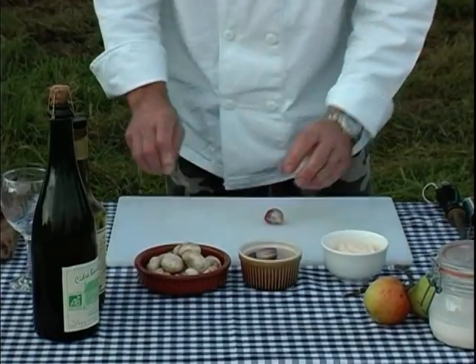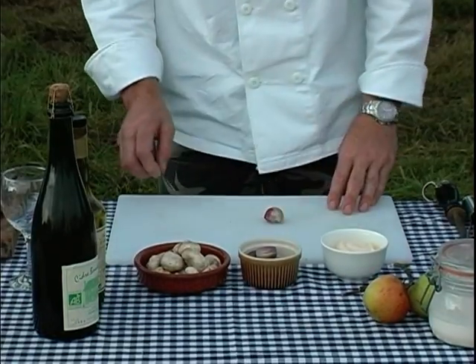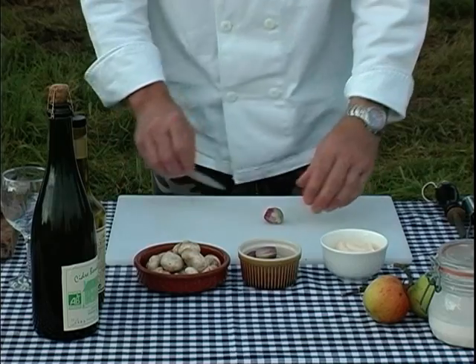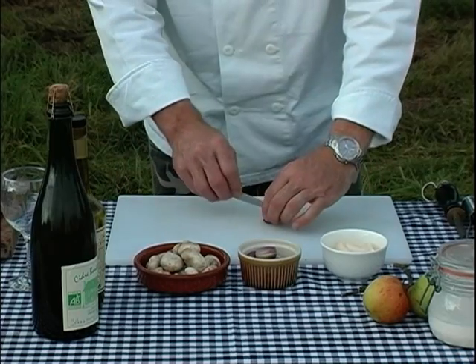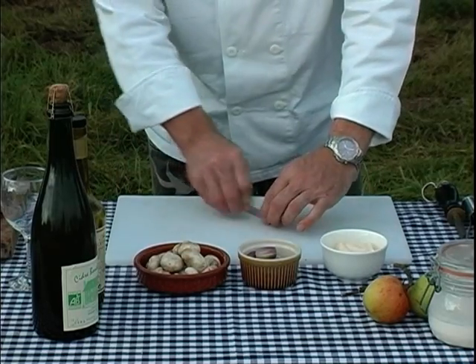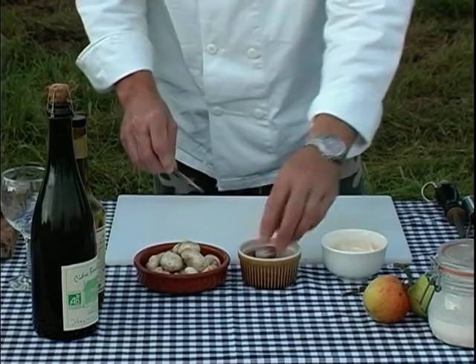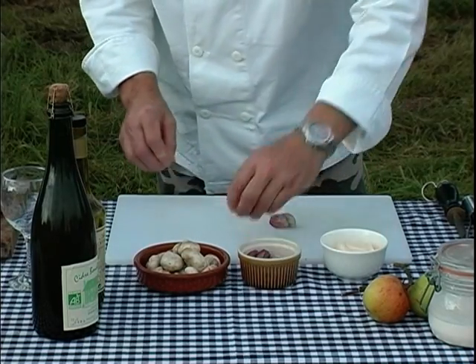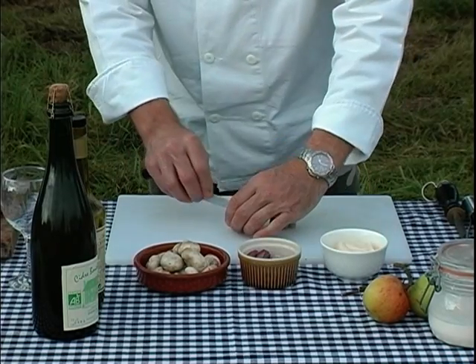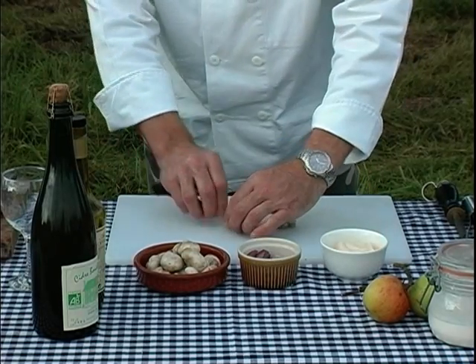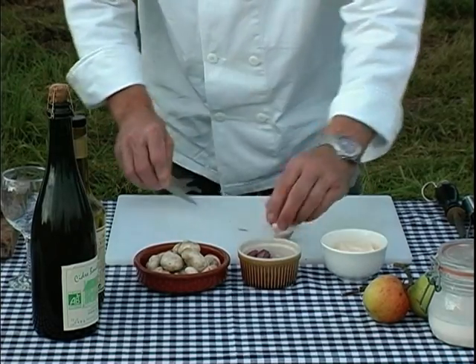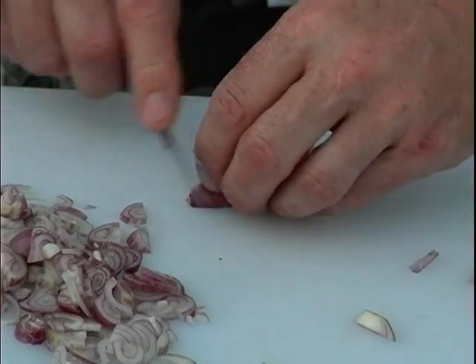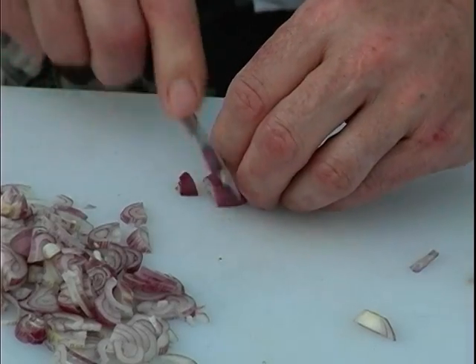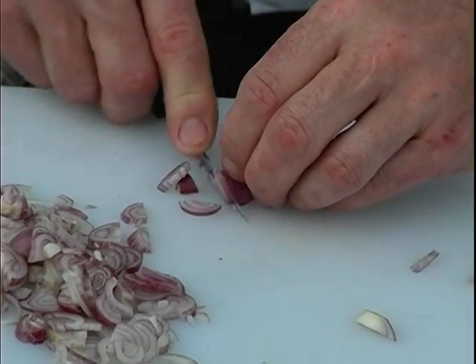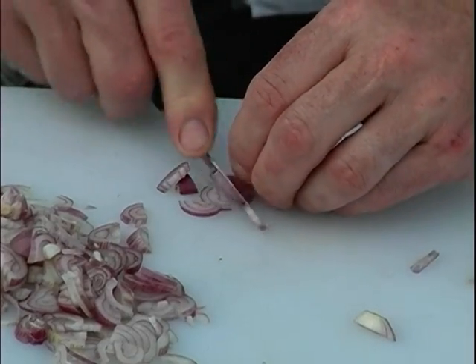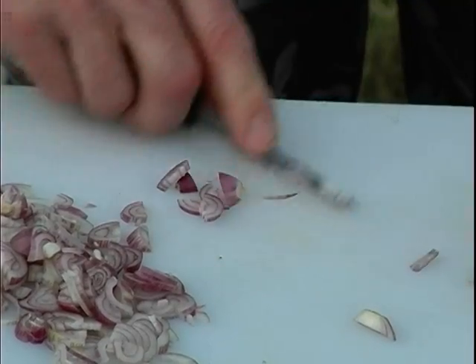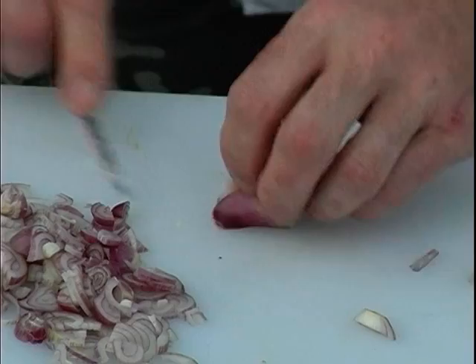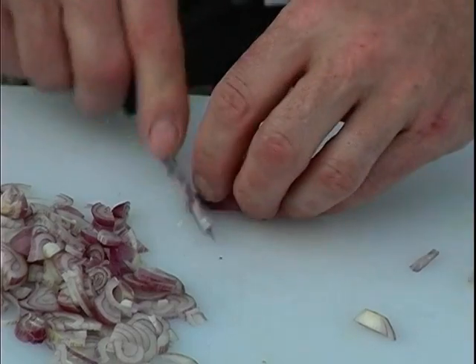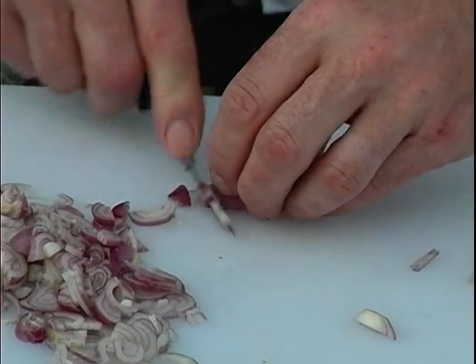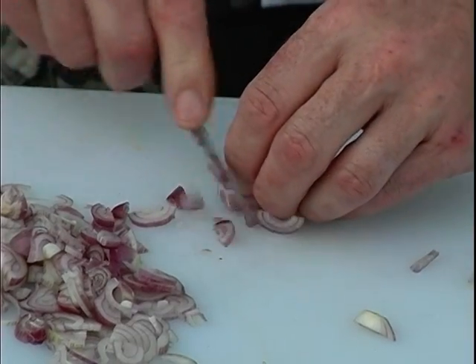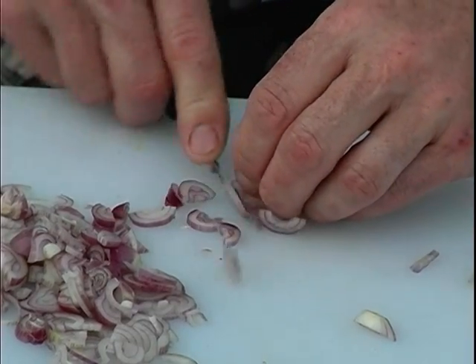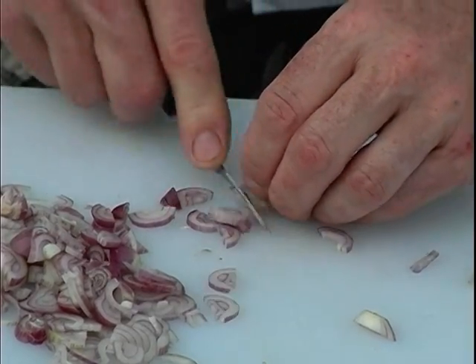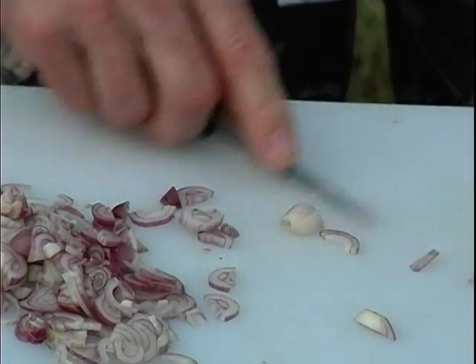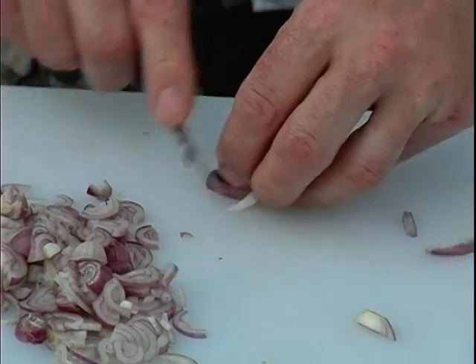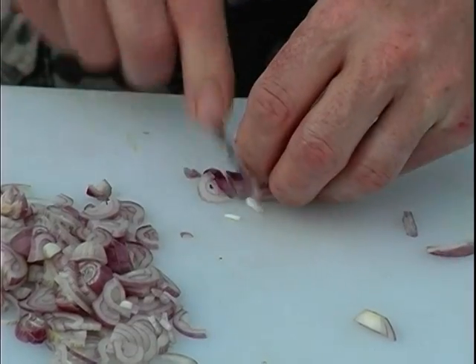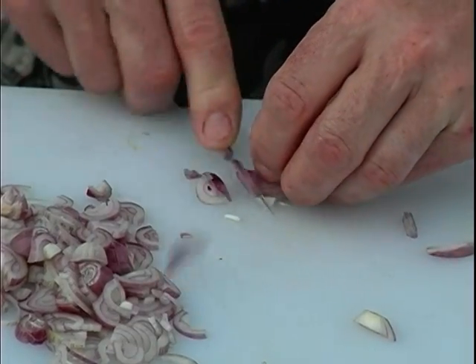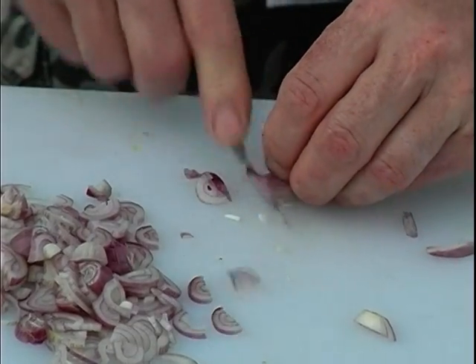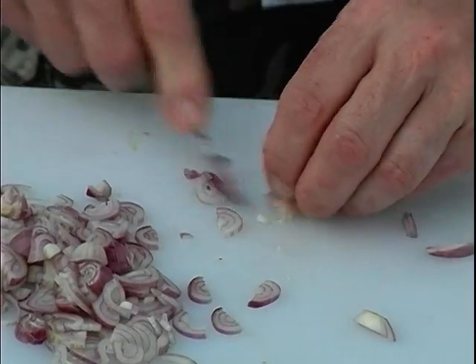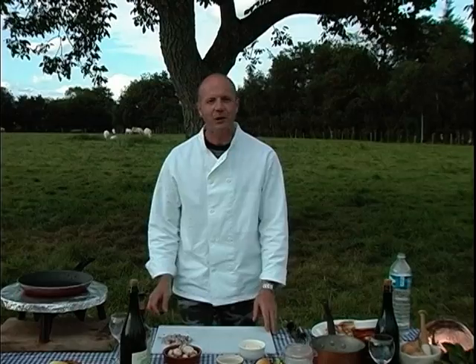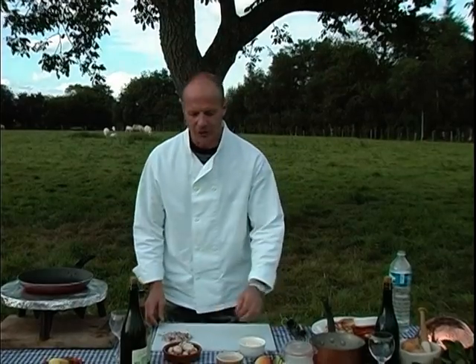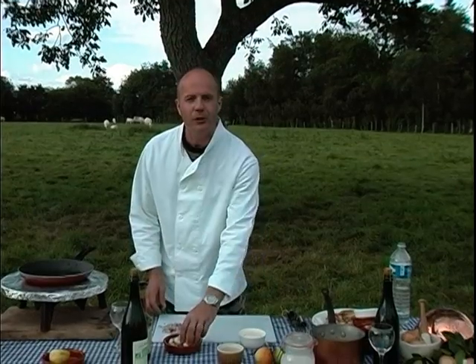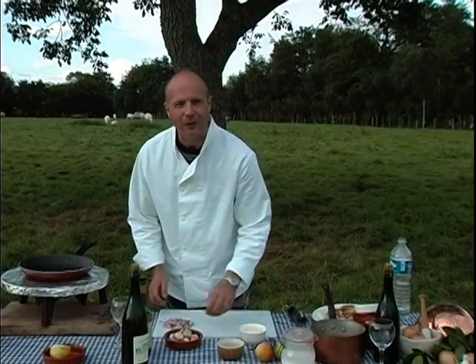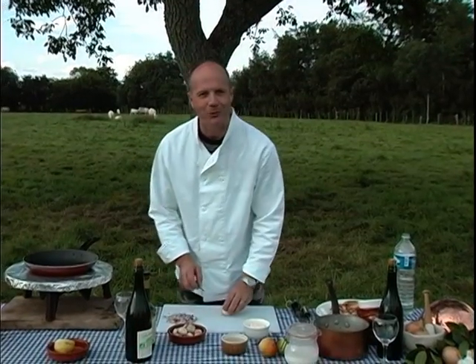First of all we're going to take our shallots and chop them up reasonably fine. This is about six or seven small shallots. Now the shallots are done, we're going to do the same with the mushrooms.